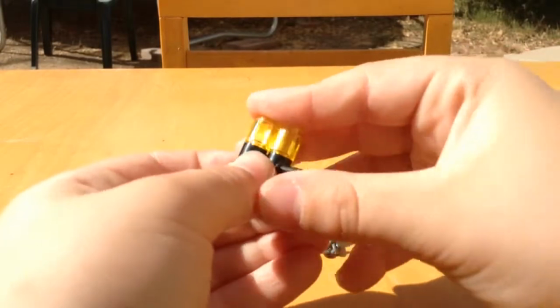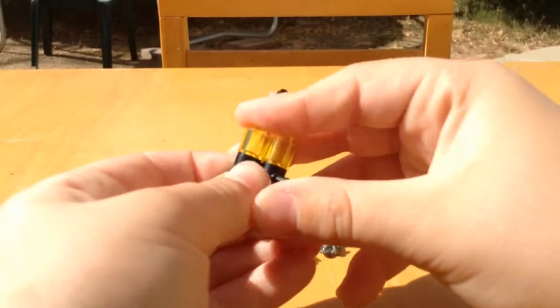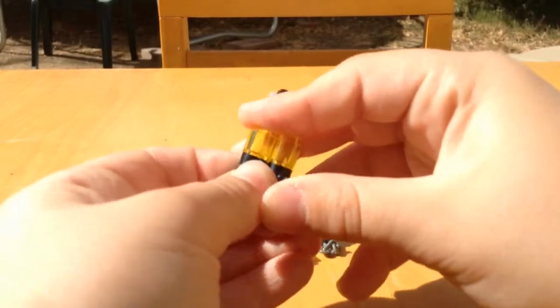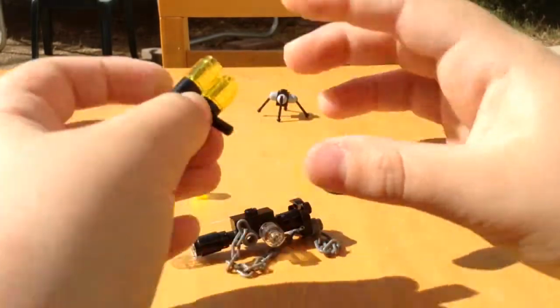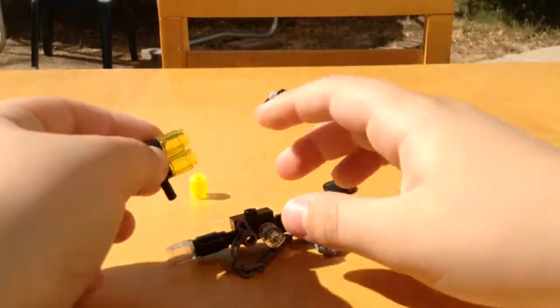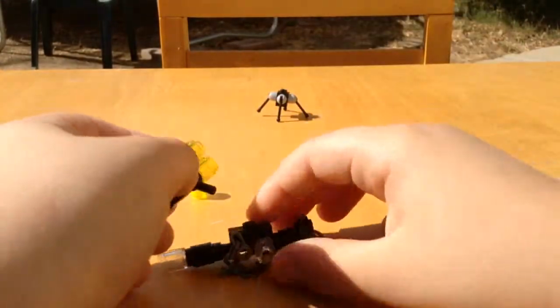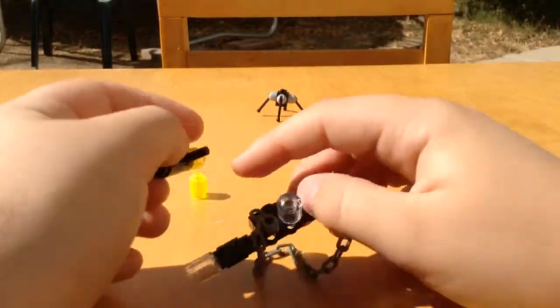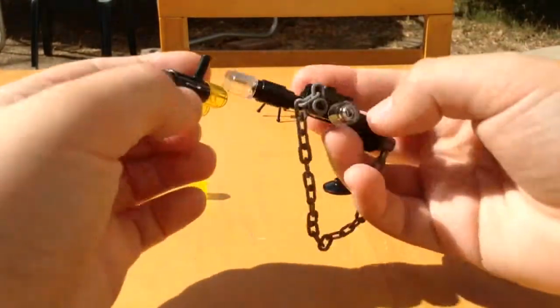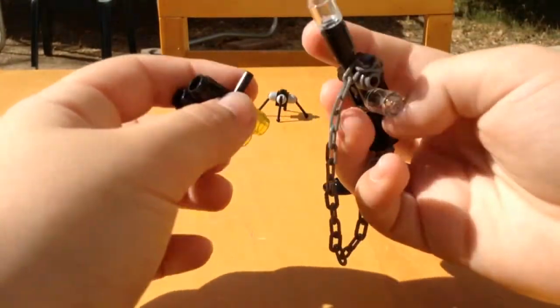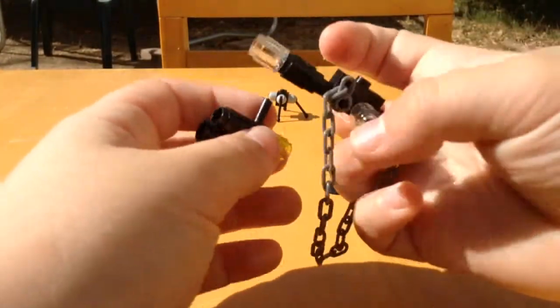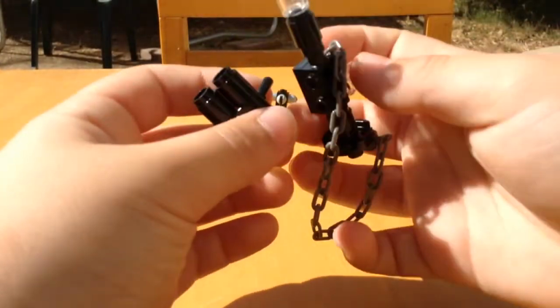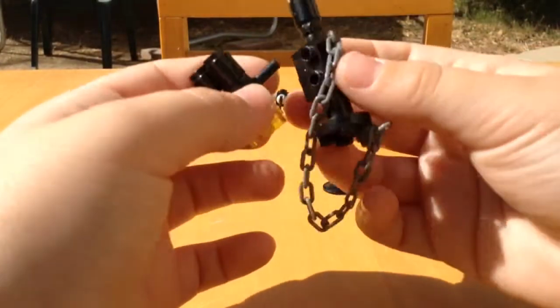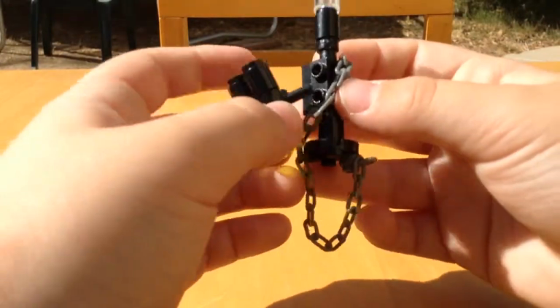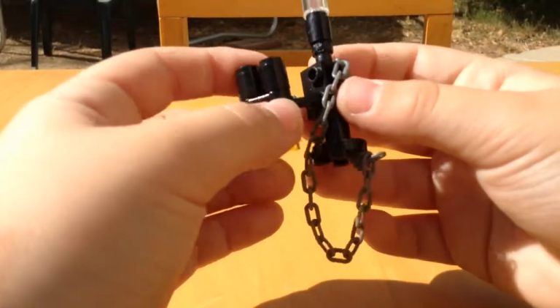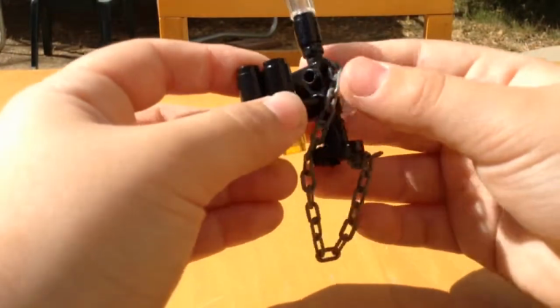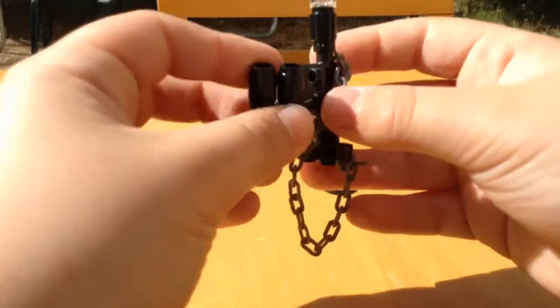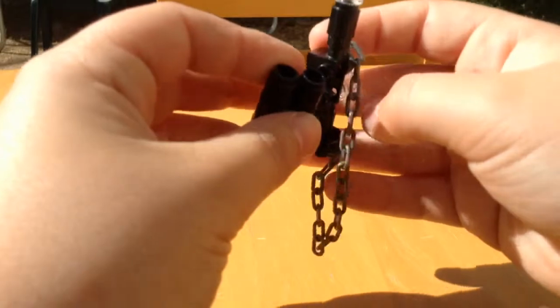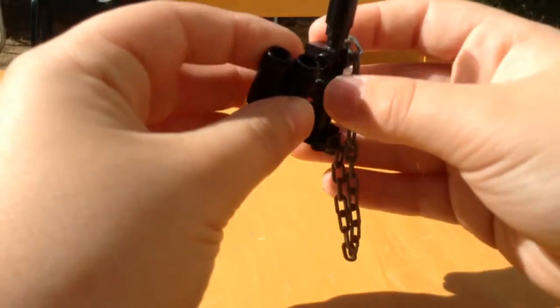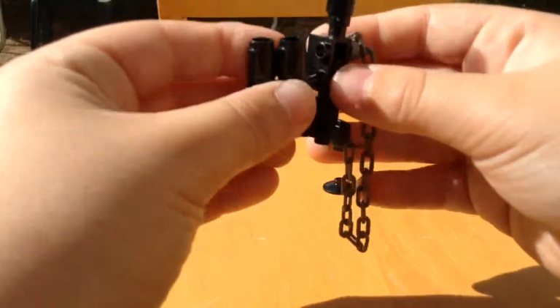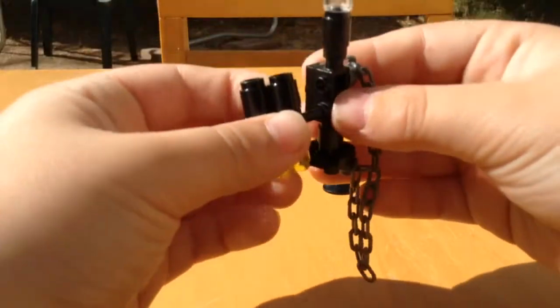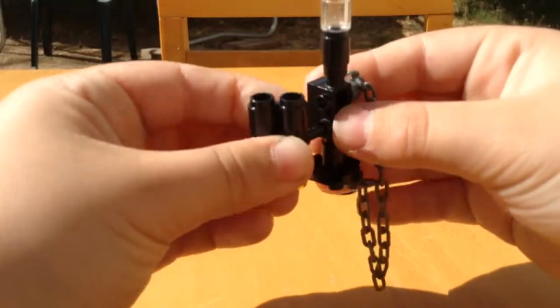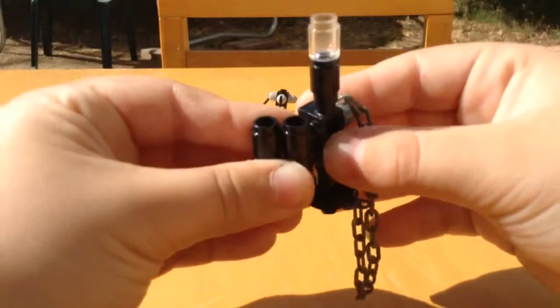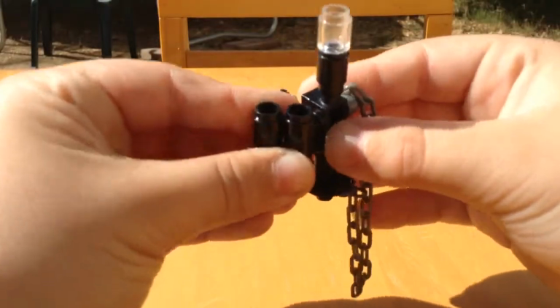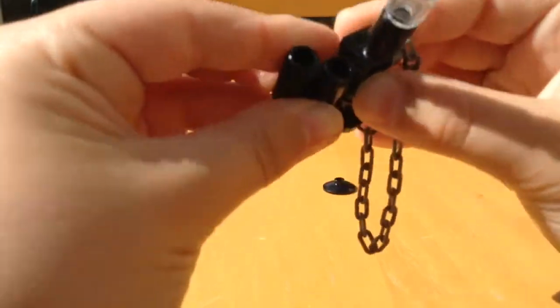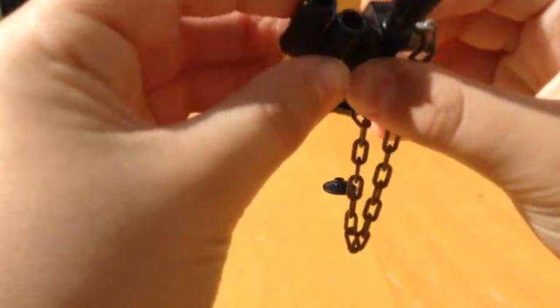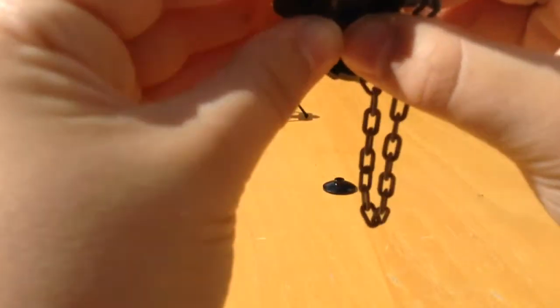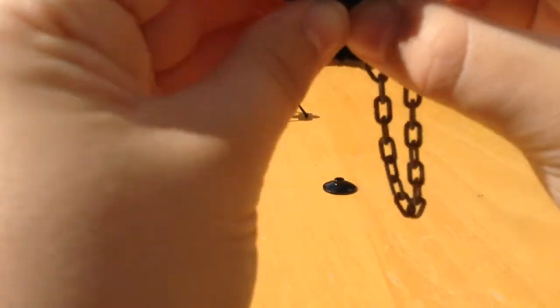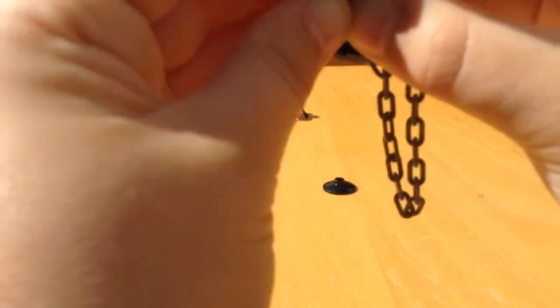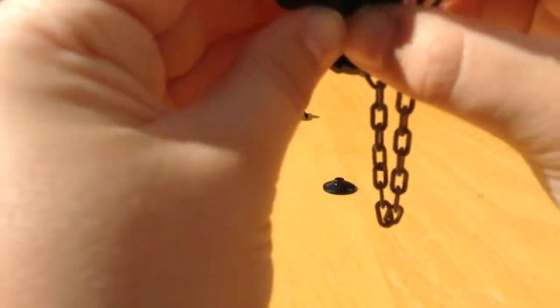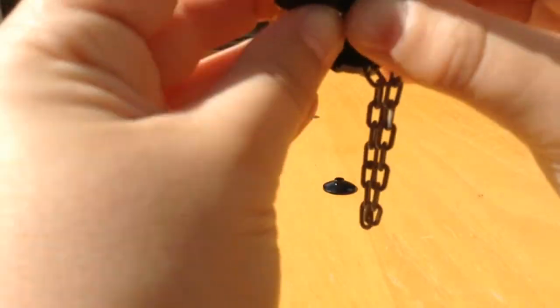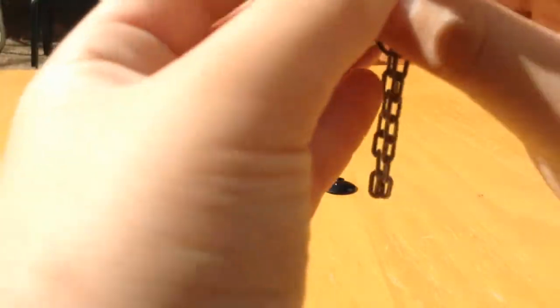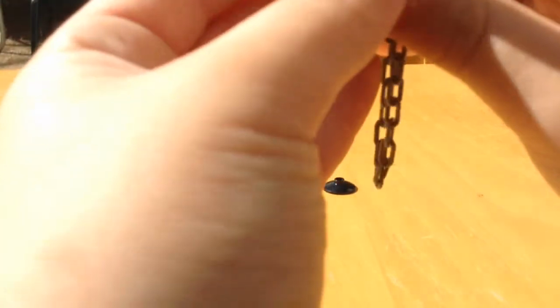So all these colors guys — they don't have to be these colors. These are just ones I picked out, just so I'm telling you that.